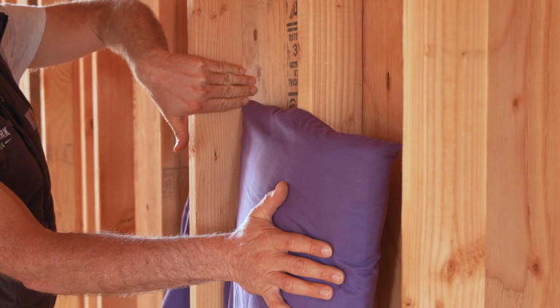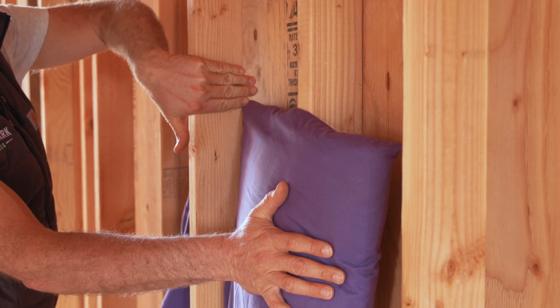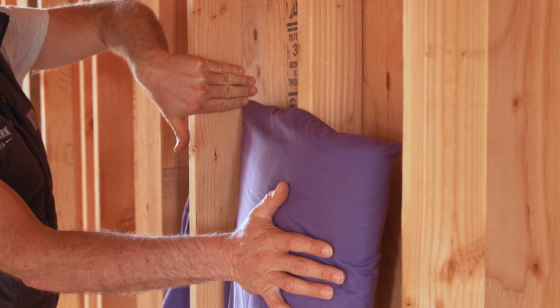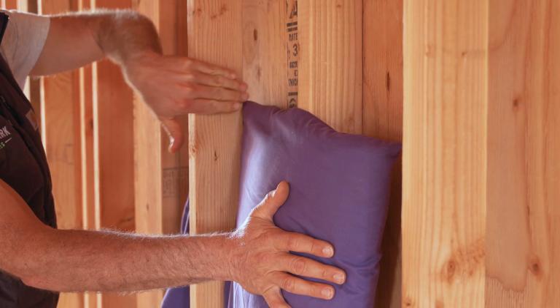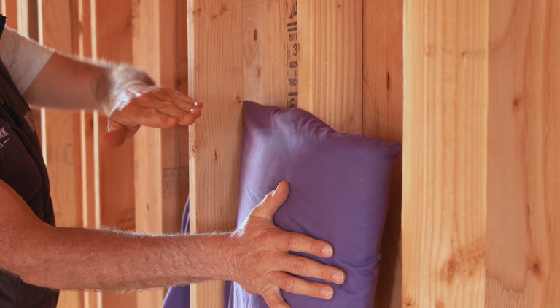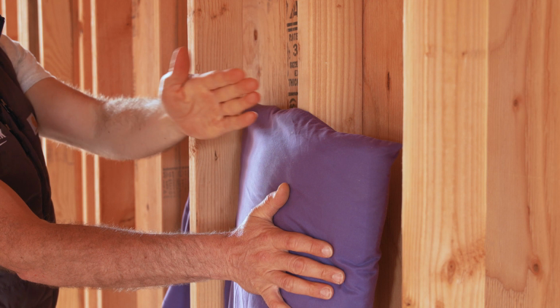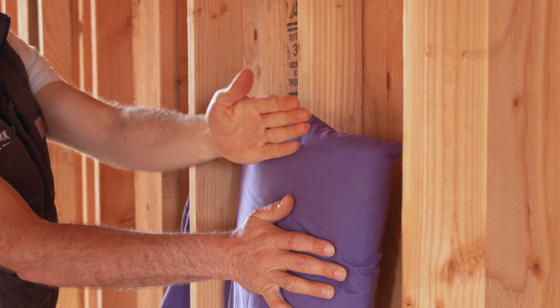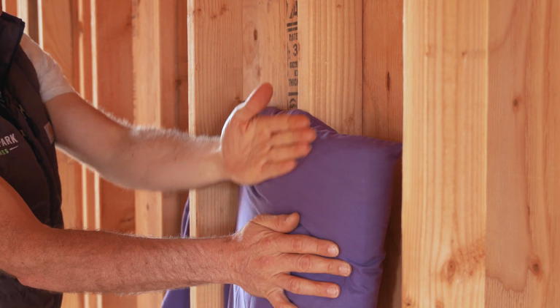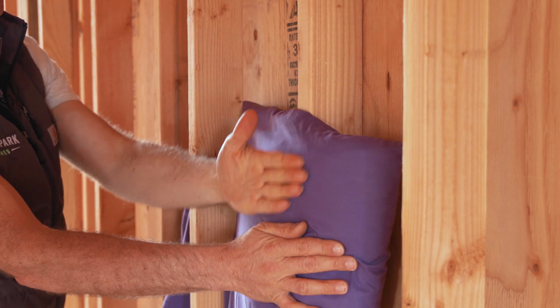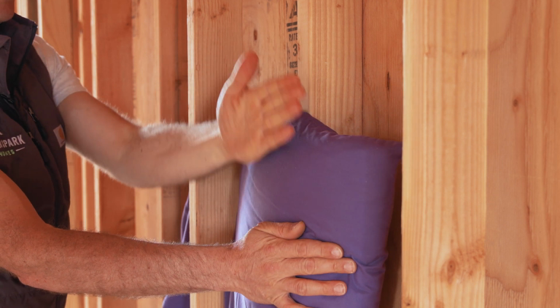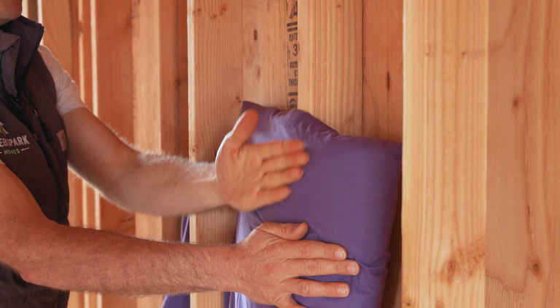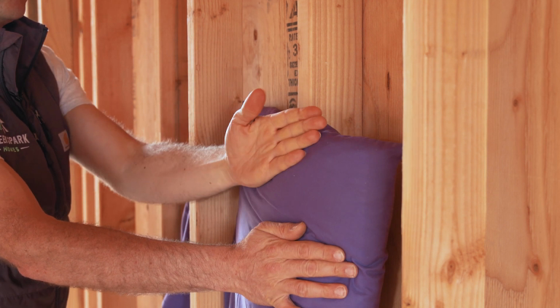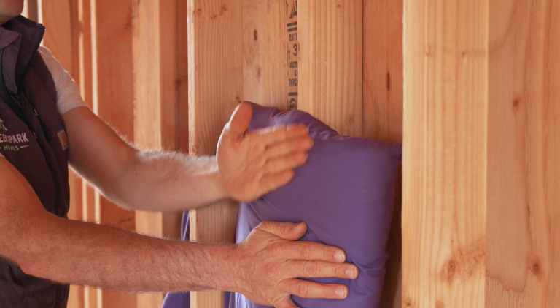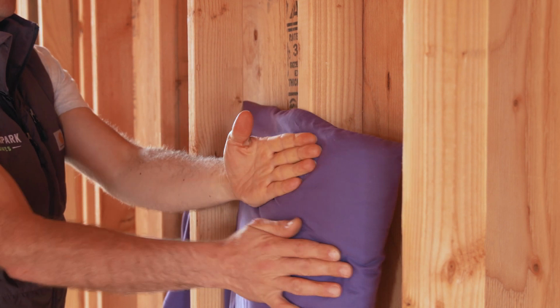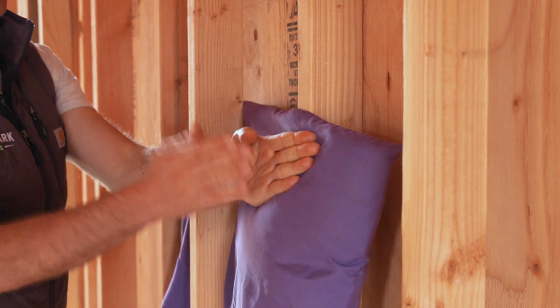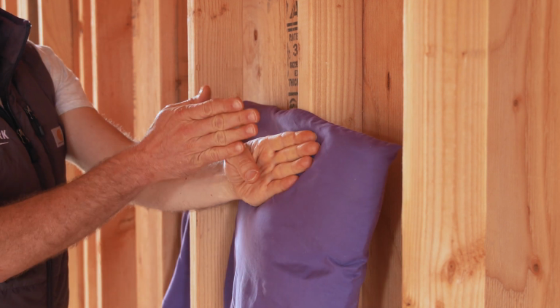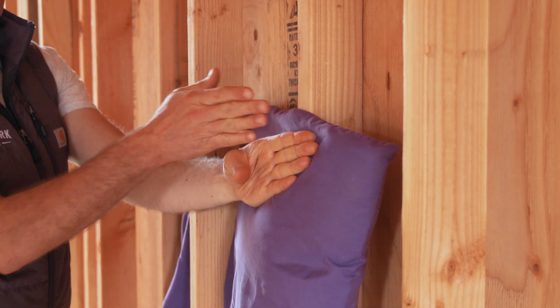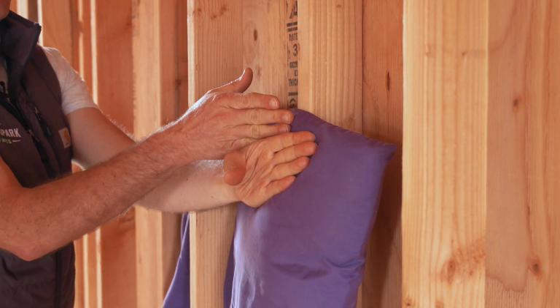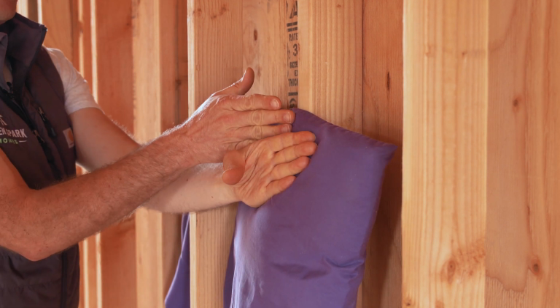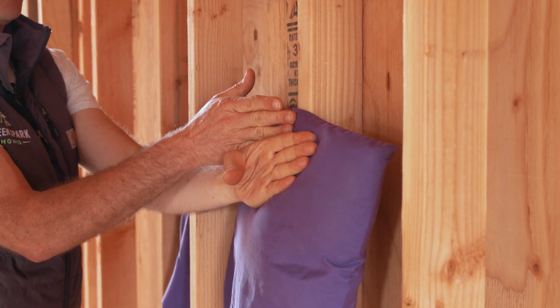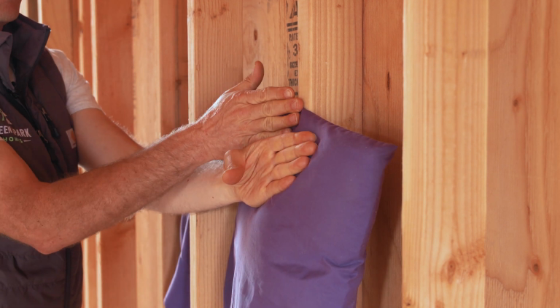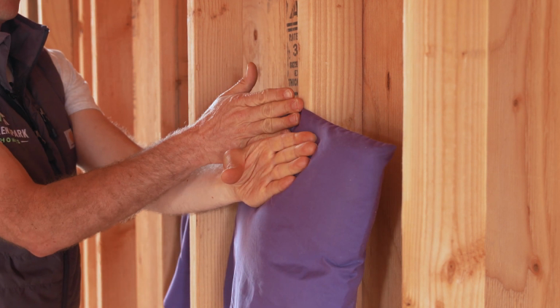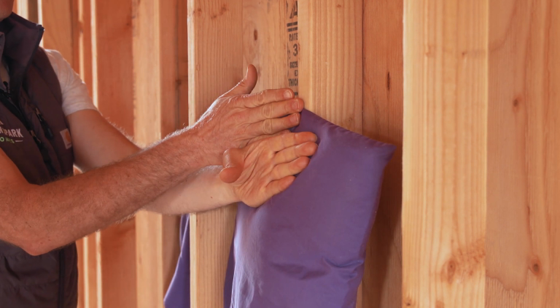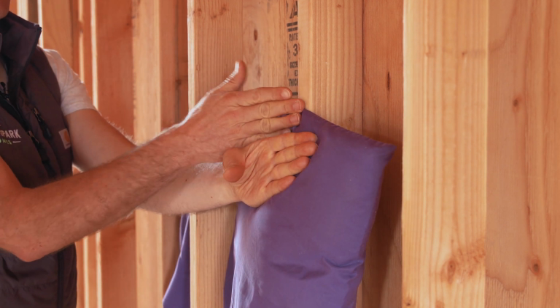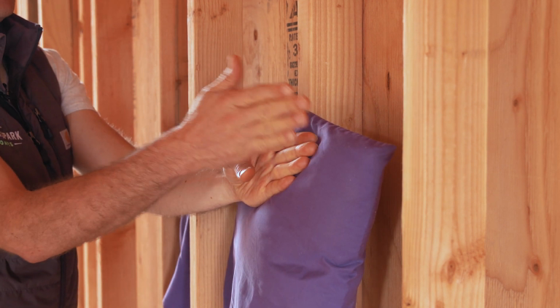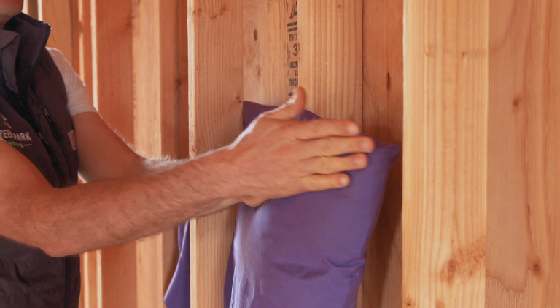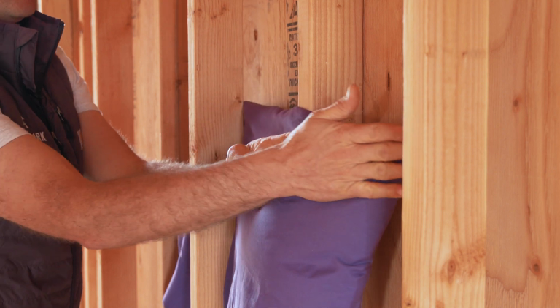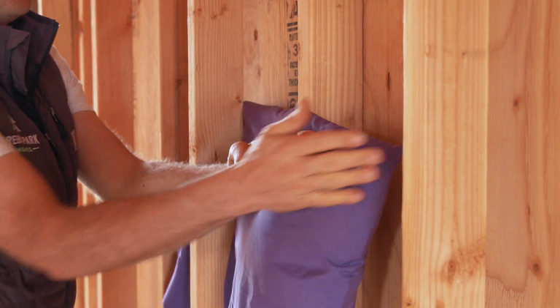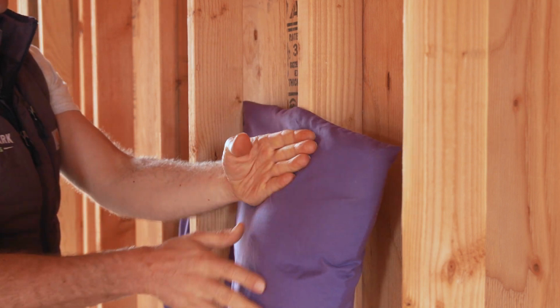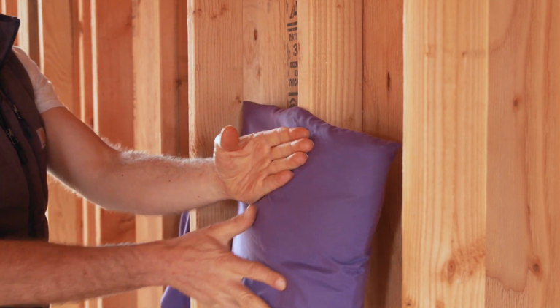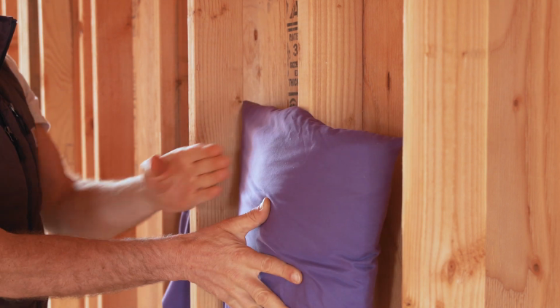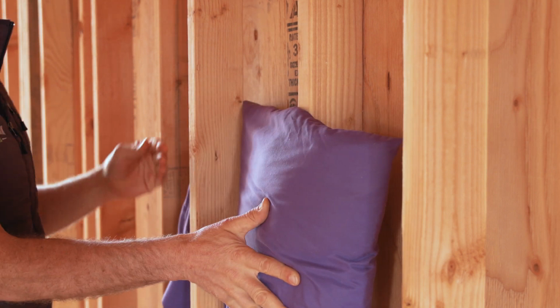Same deal here where we have the drywall — the drywall gets warm, but the insulation keeps it from warming that stud and keeps the heat from flowing out to the outside.